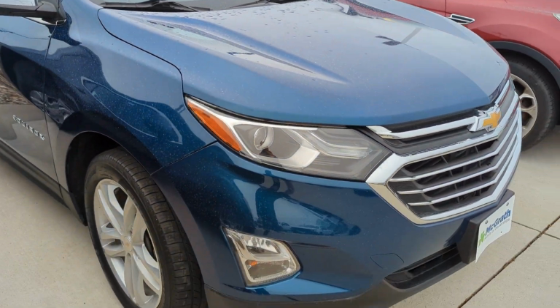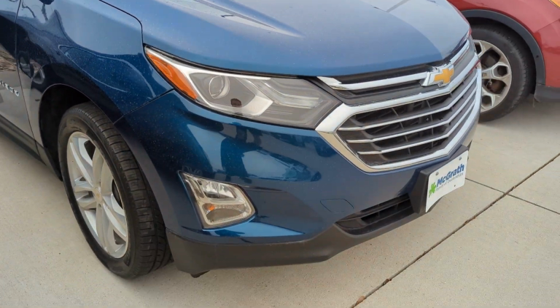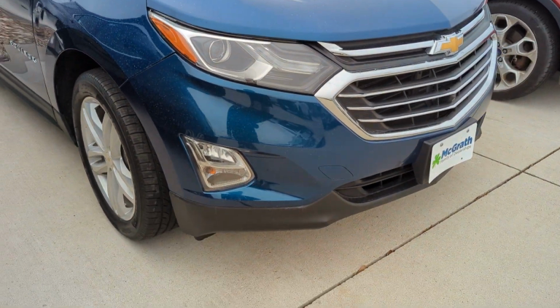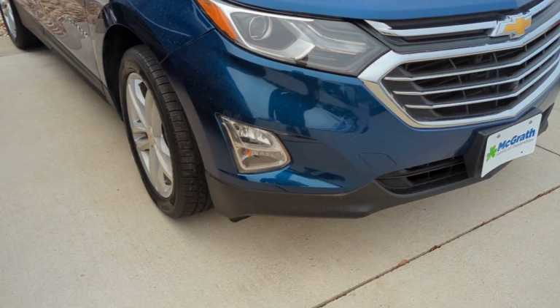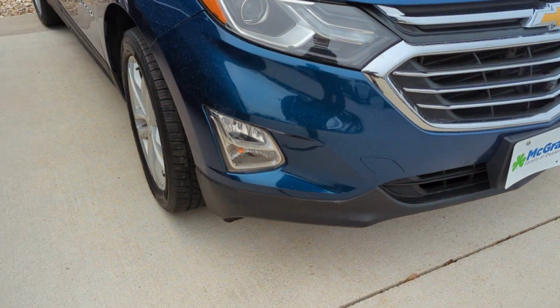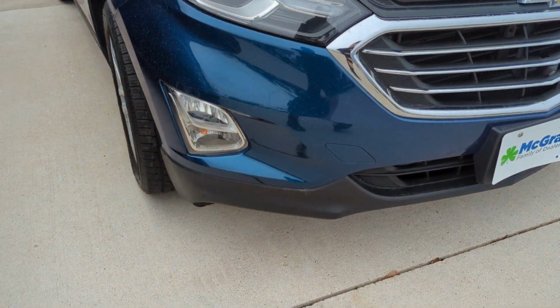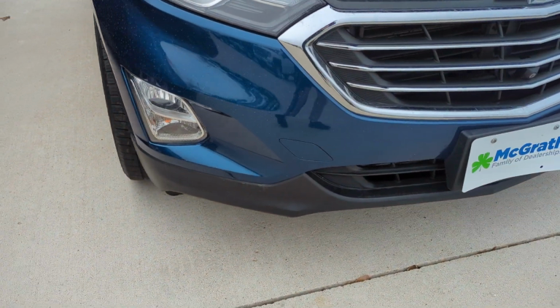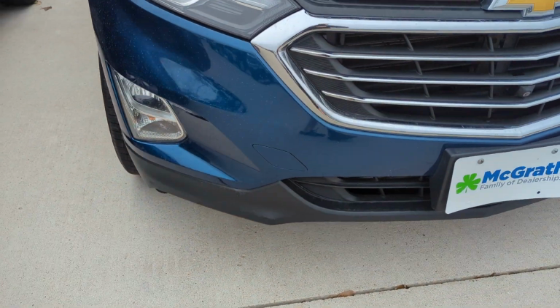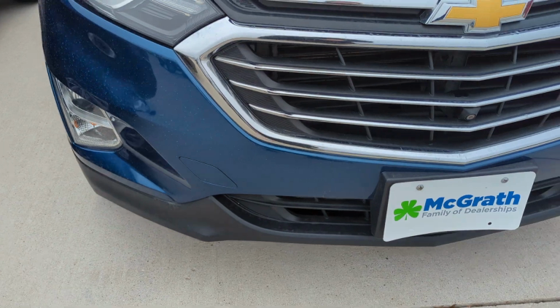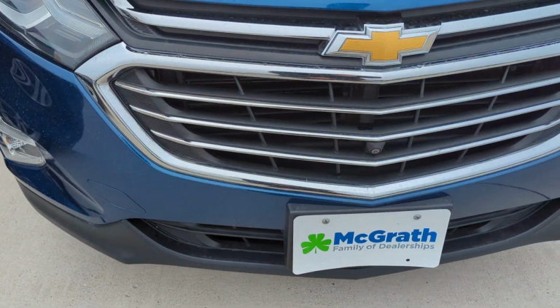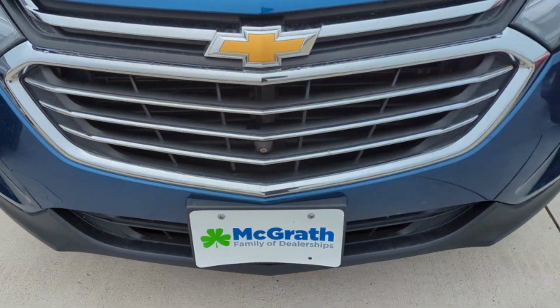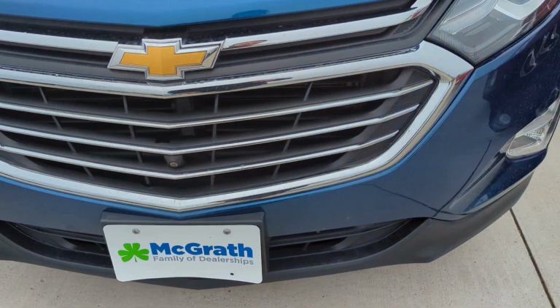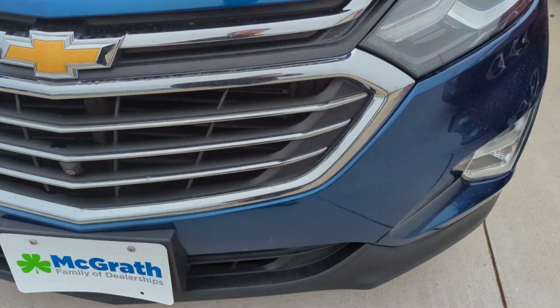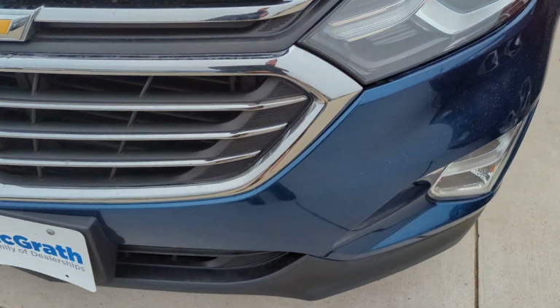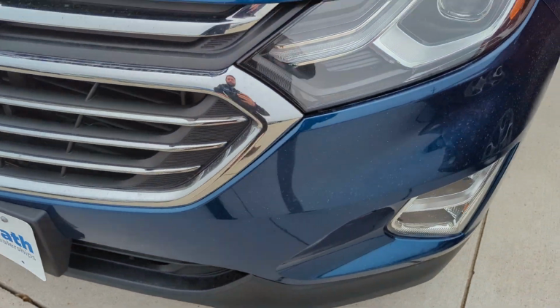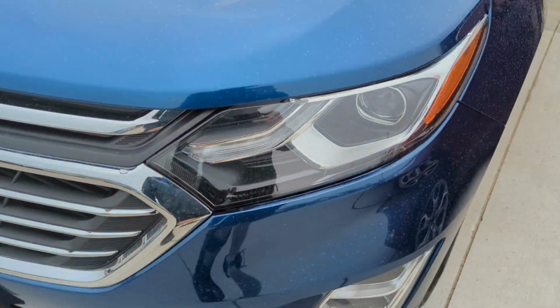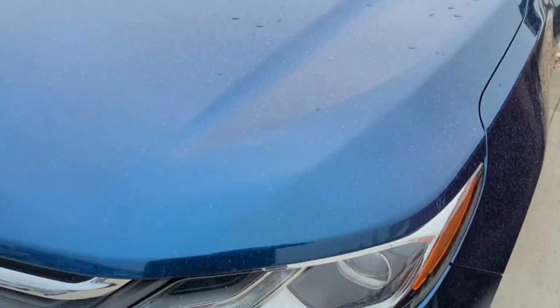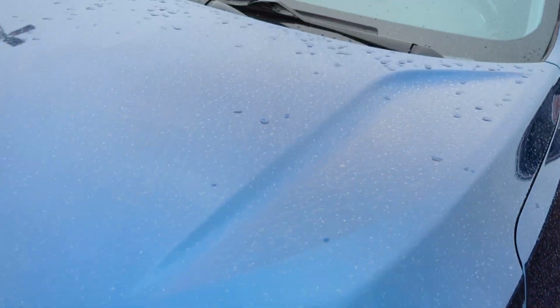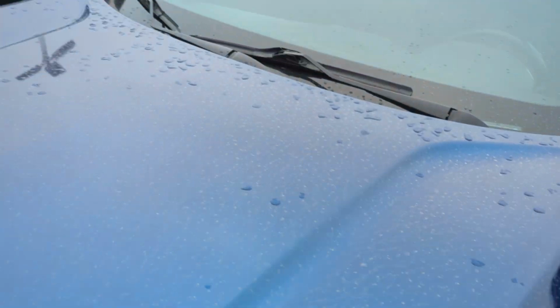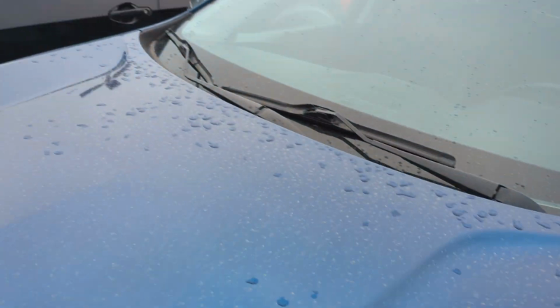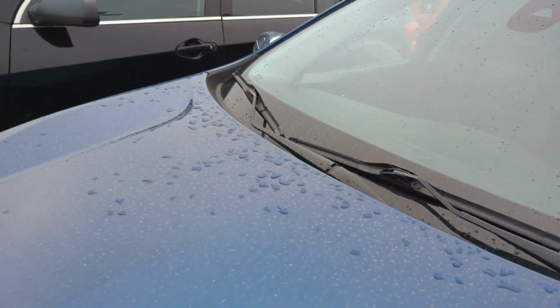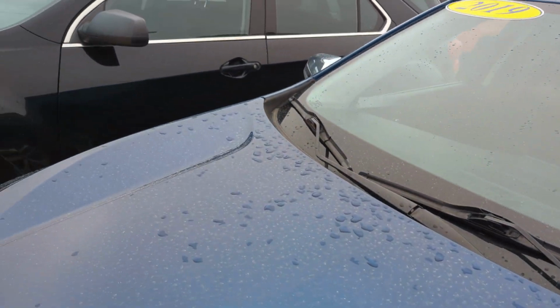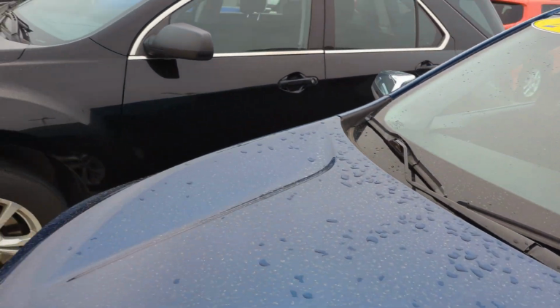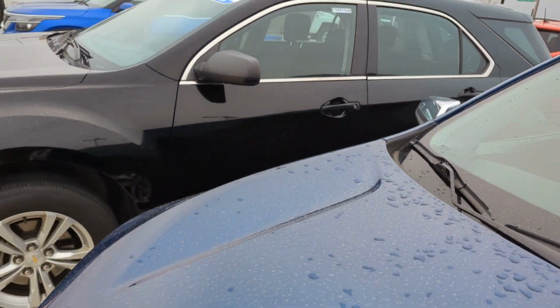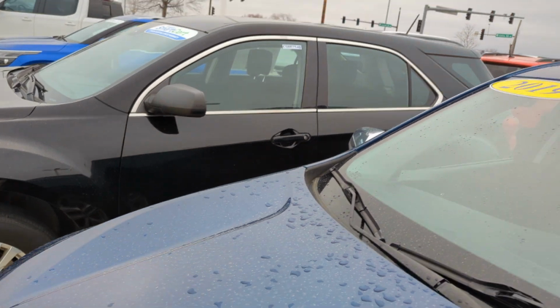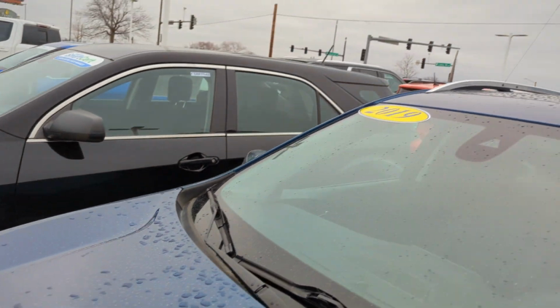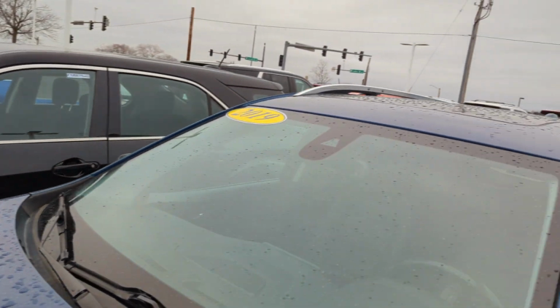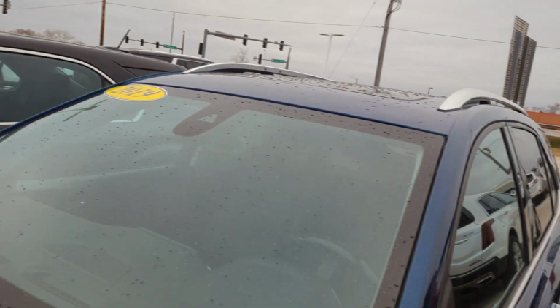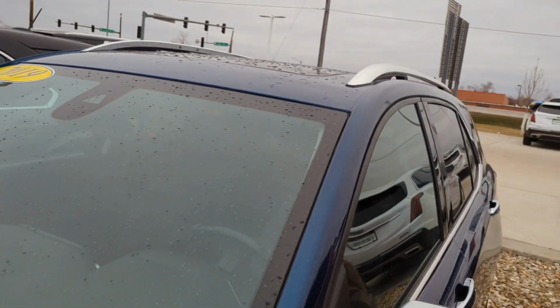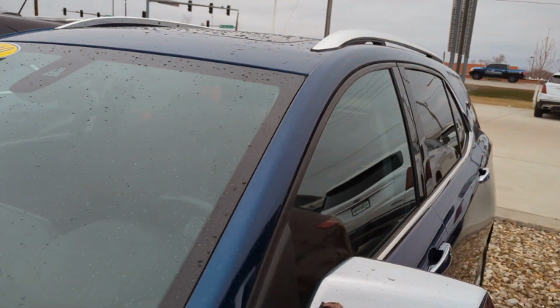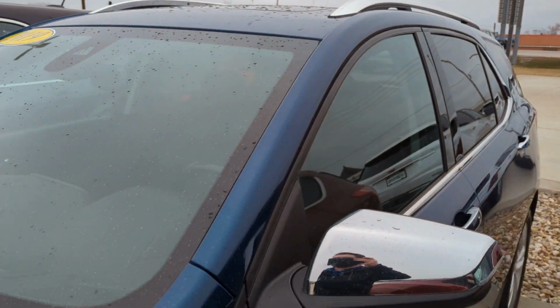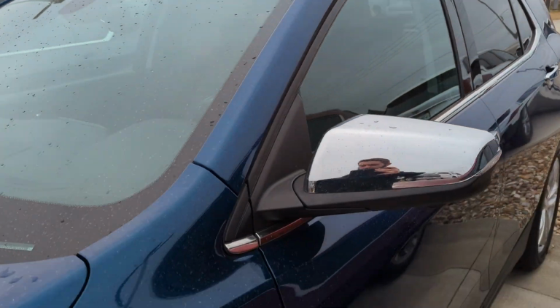We're going to start up in the front here. Got some fog lights up here. The front end is in great condition as well as the hood — just rained last night. That windshield looks good, no cracks or chips.